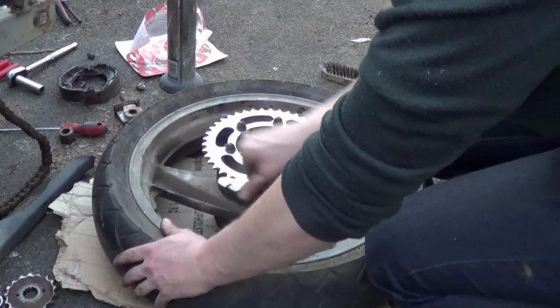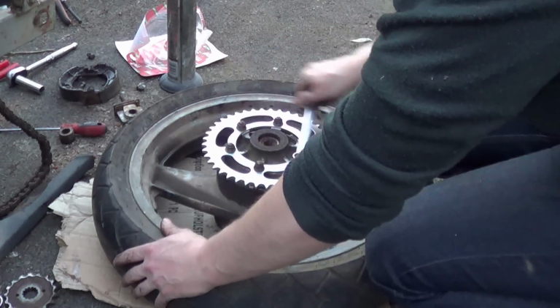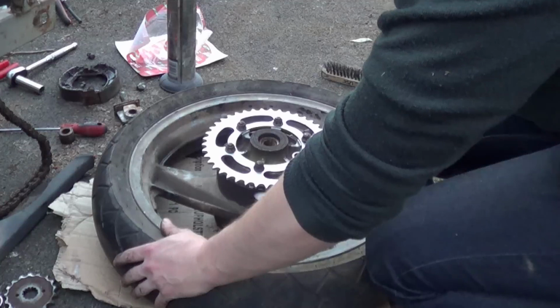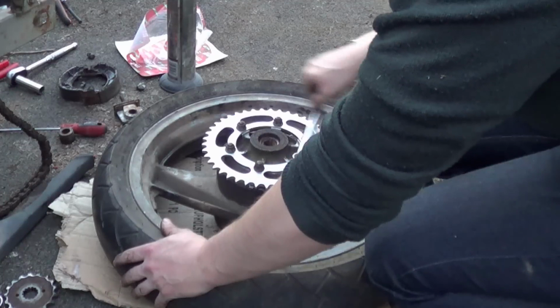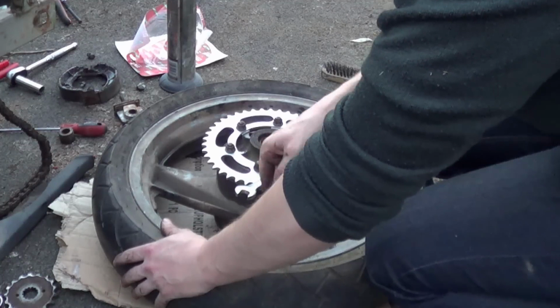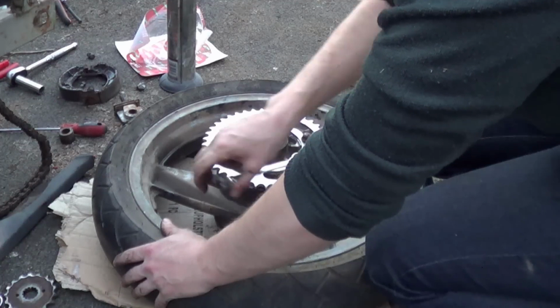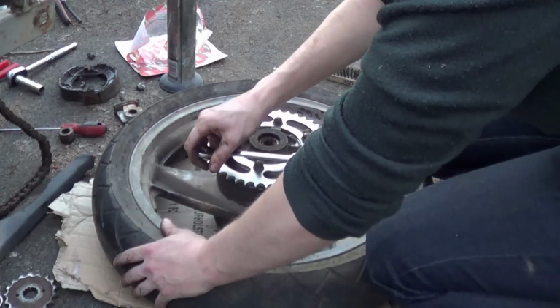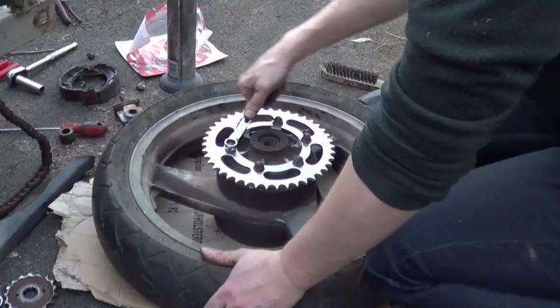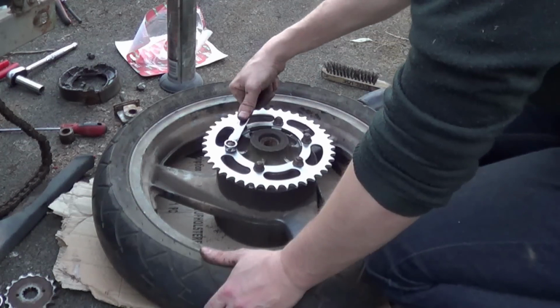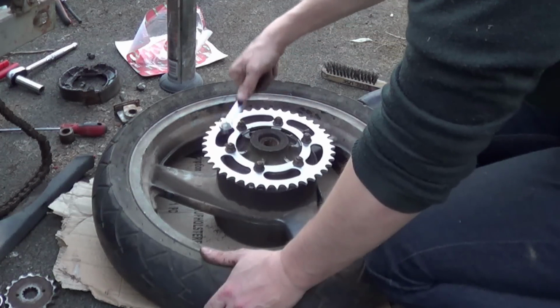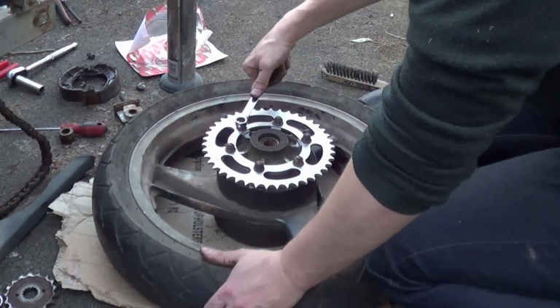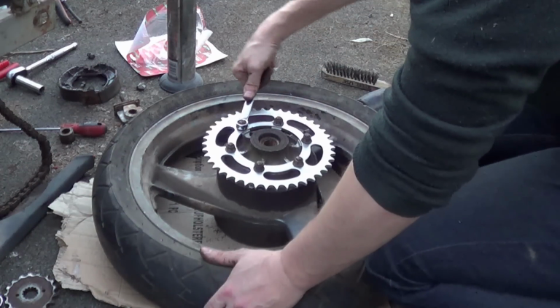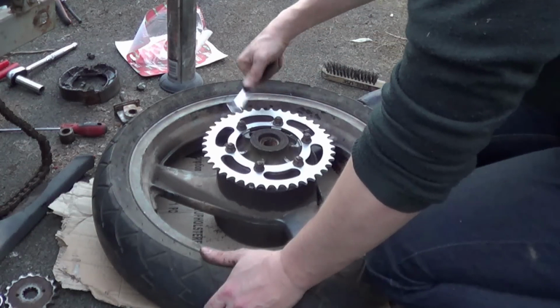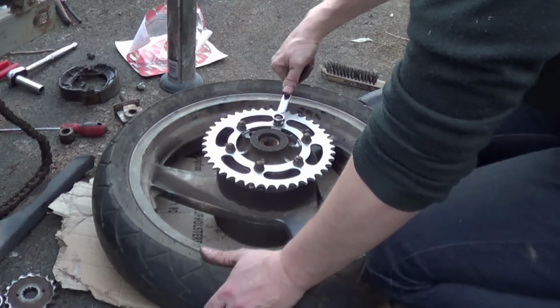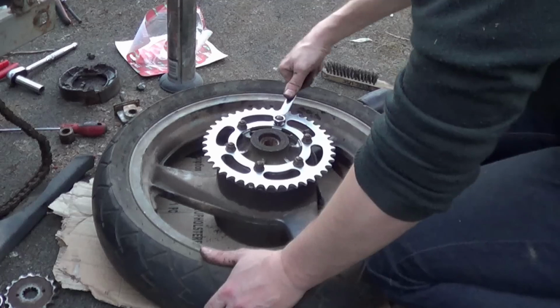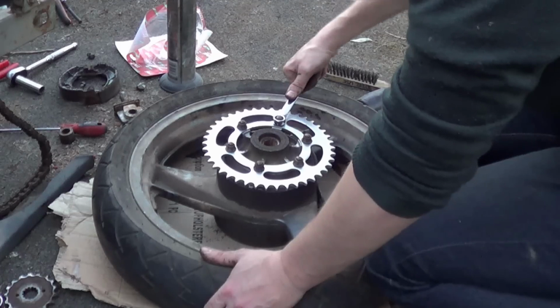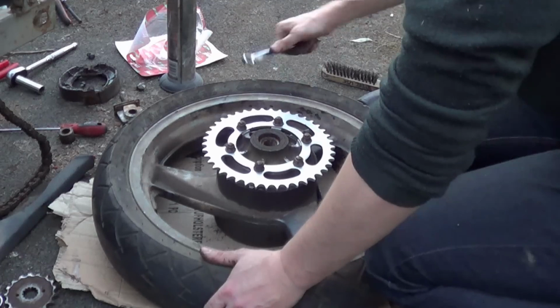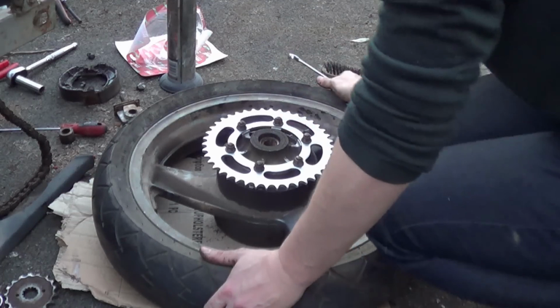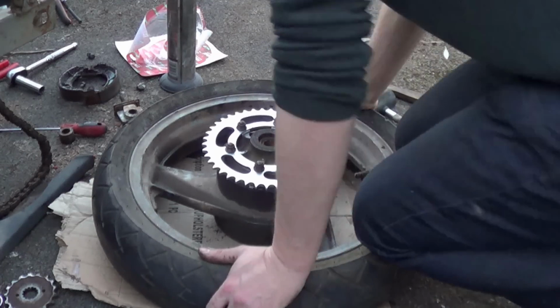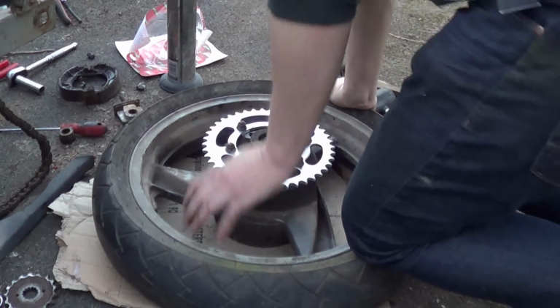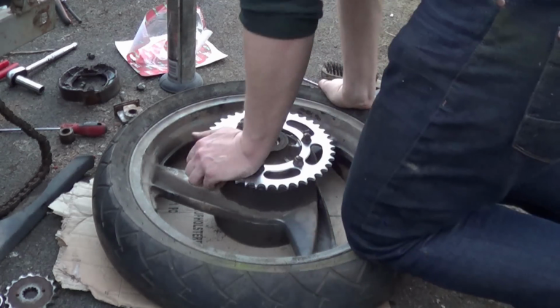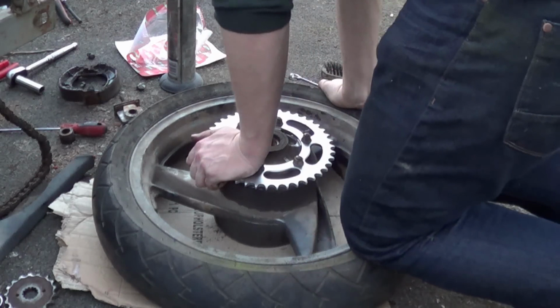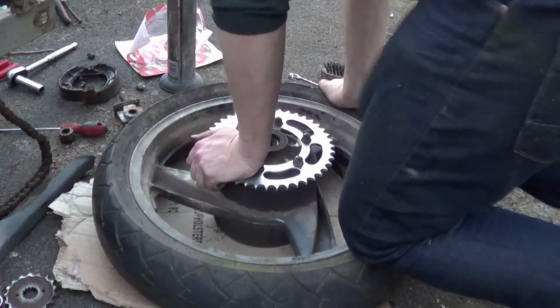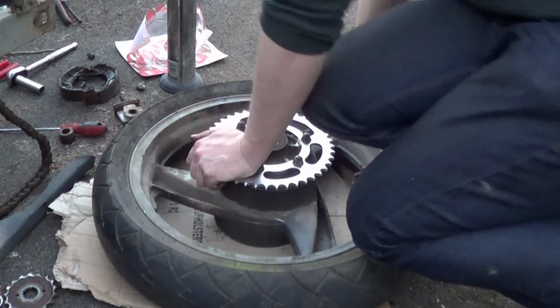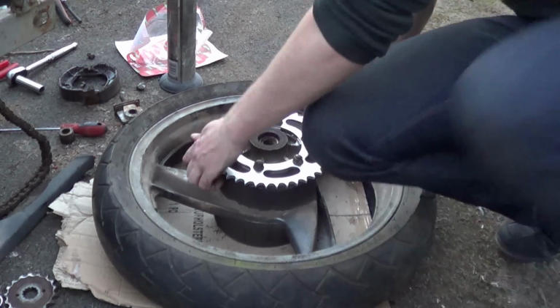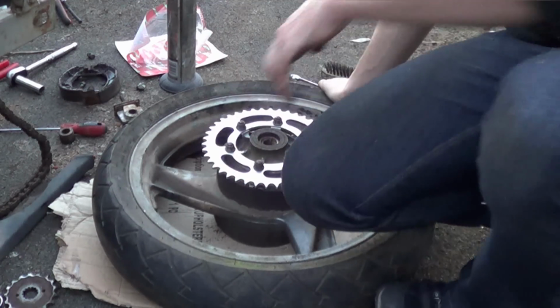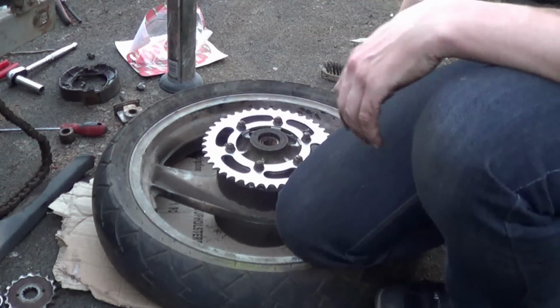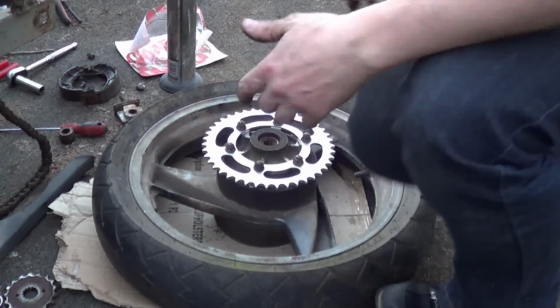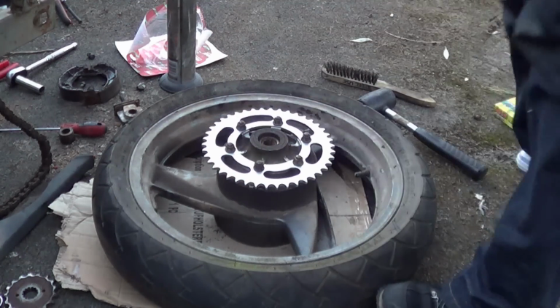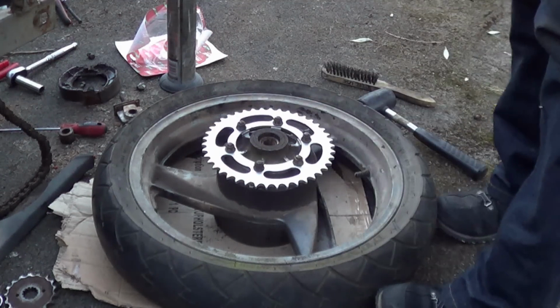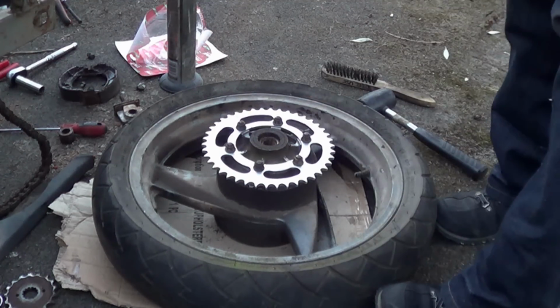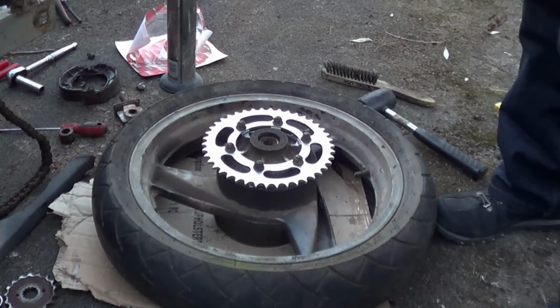What we'll do is top these when it's actually on the bike, so that's enough for now. It's just on, ready to rock and roll.